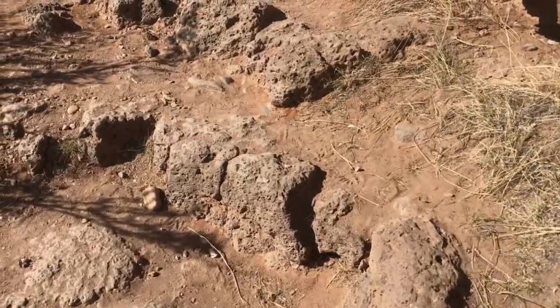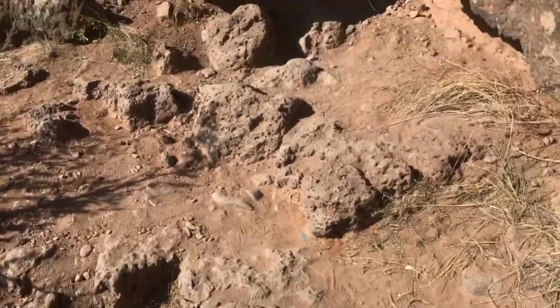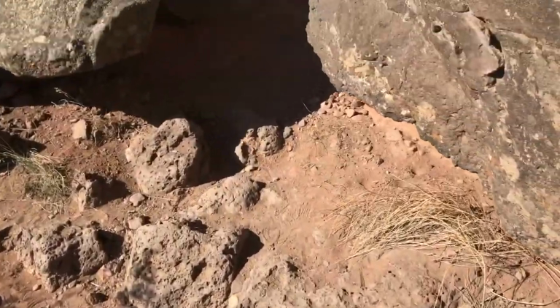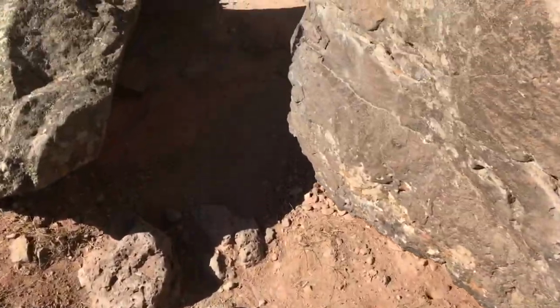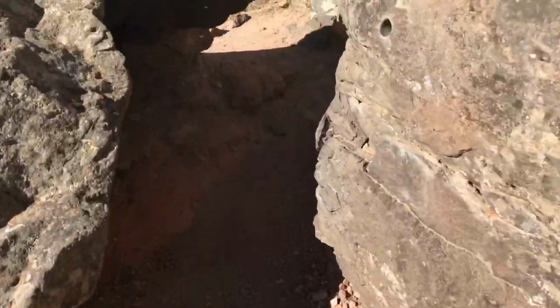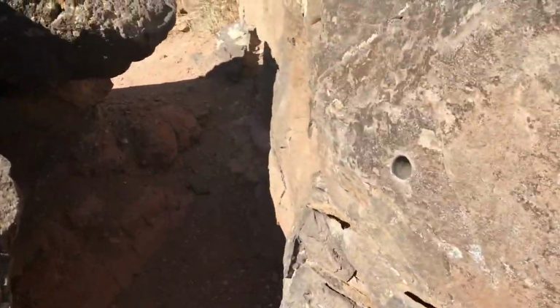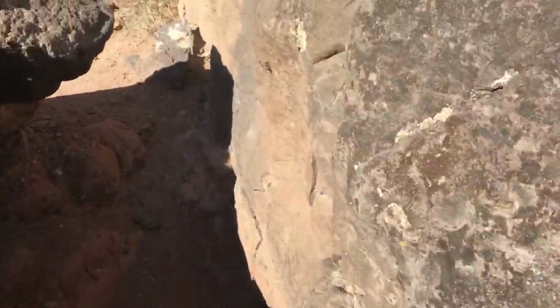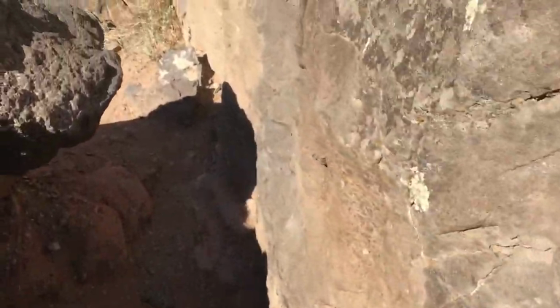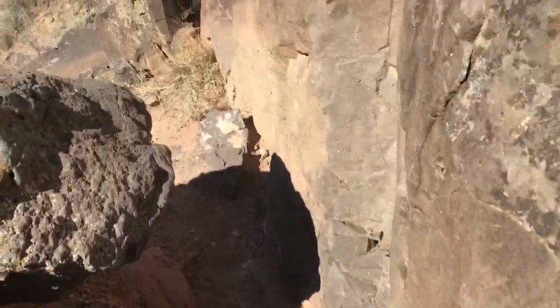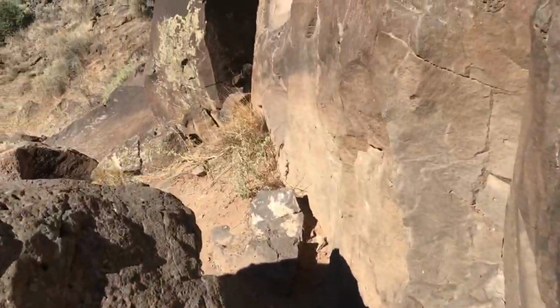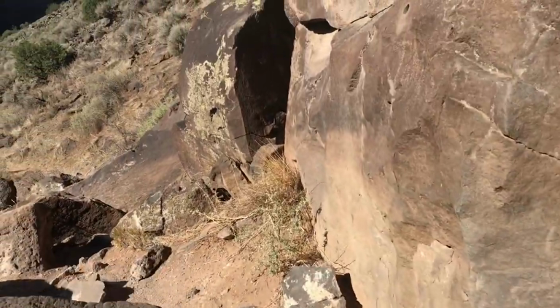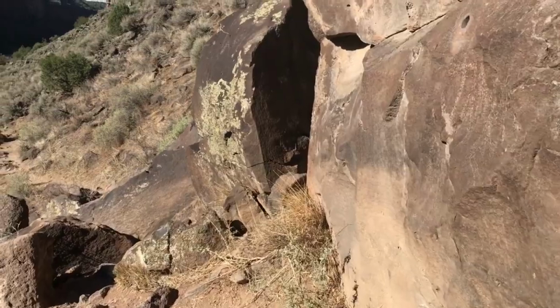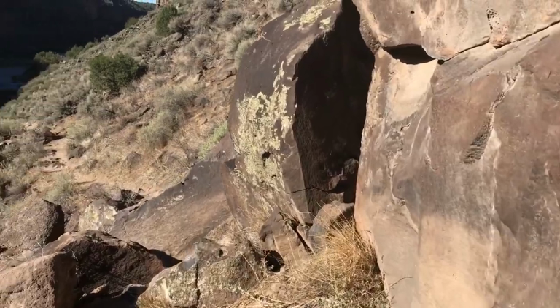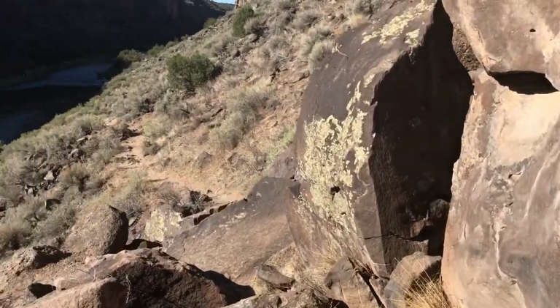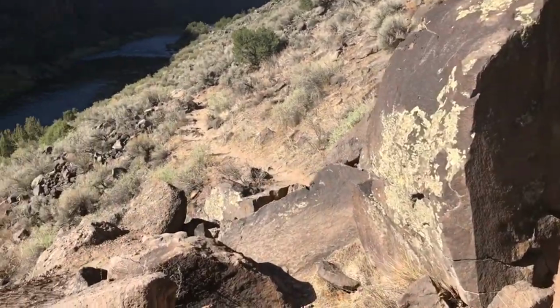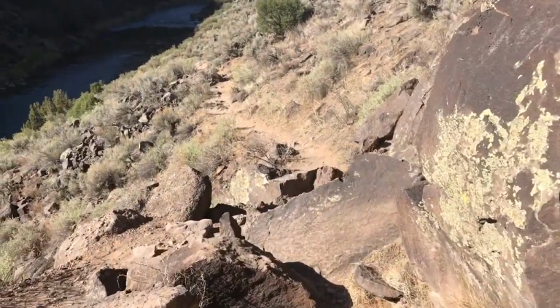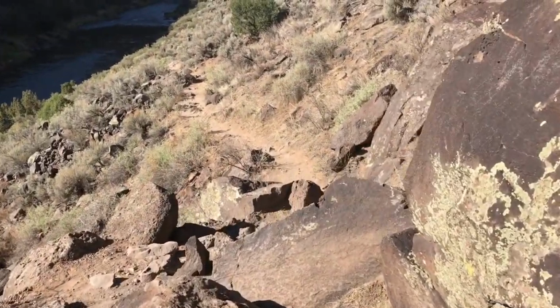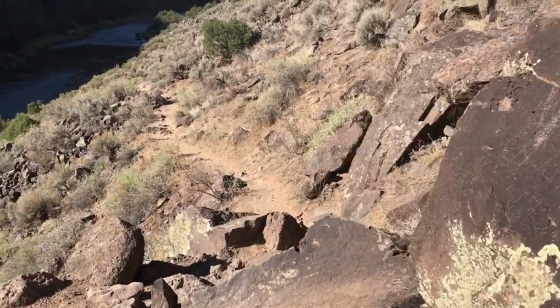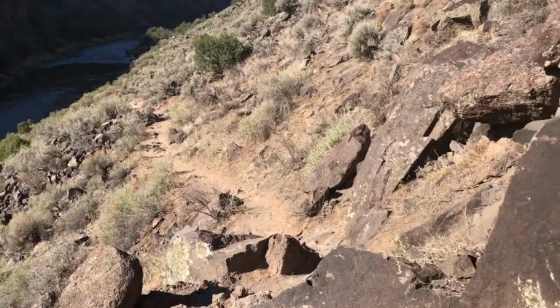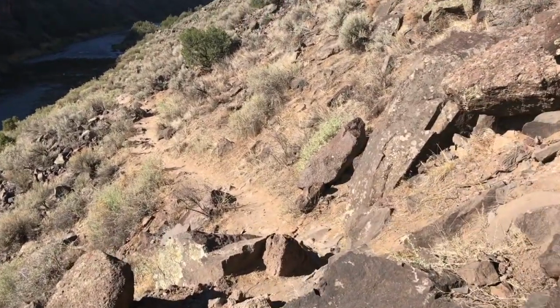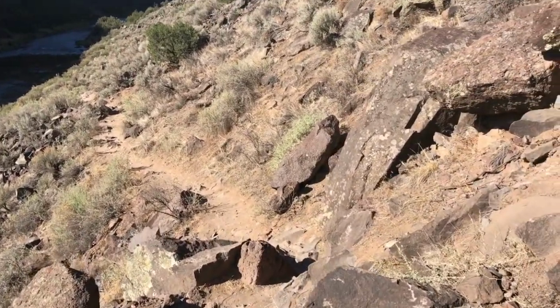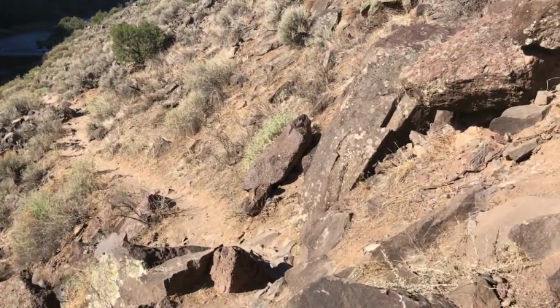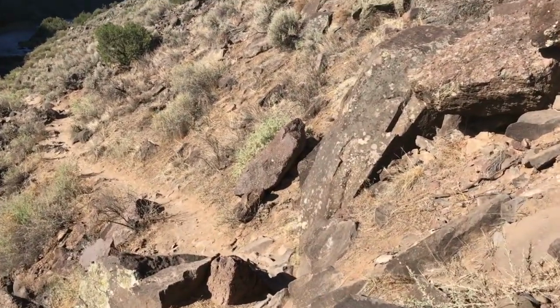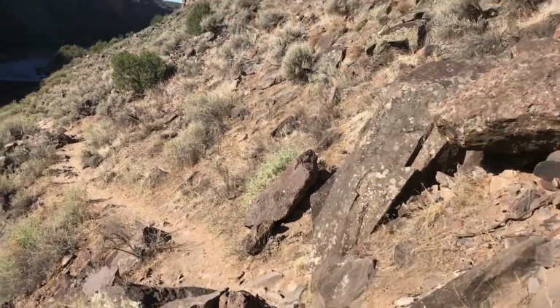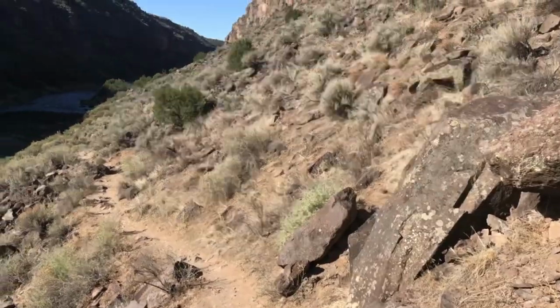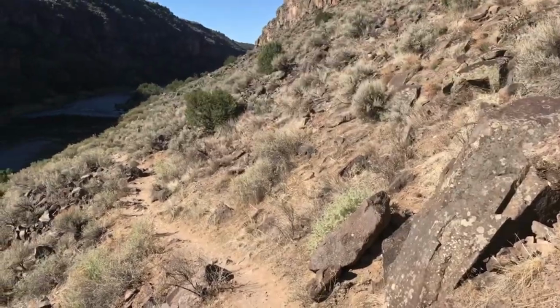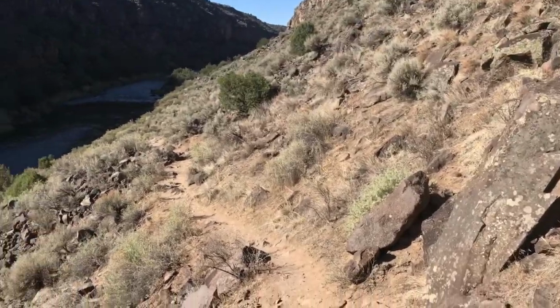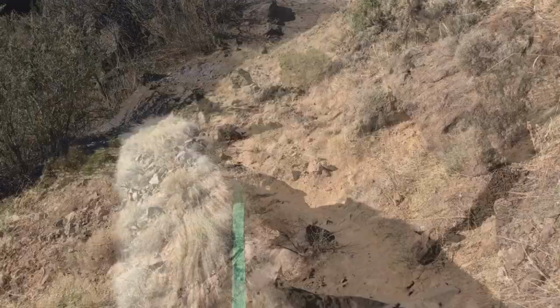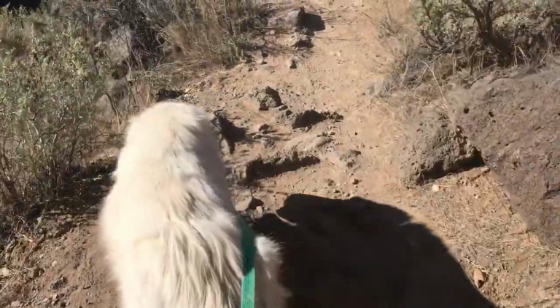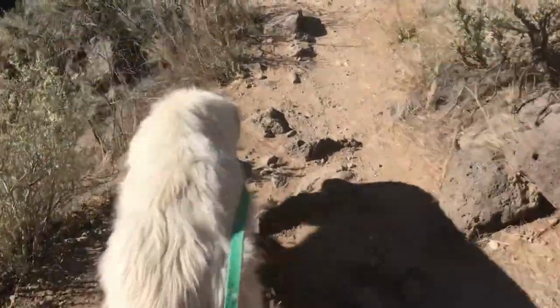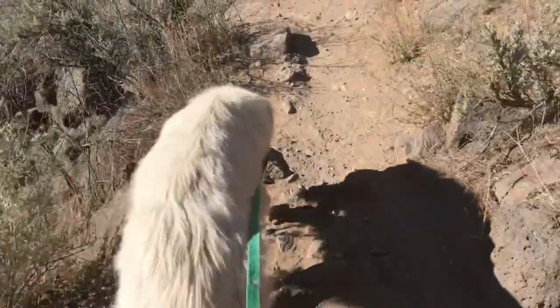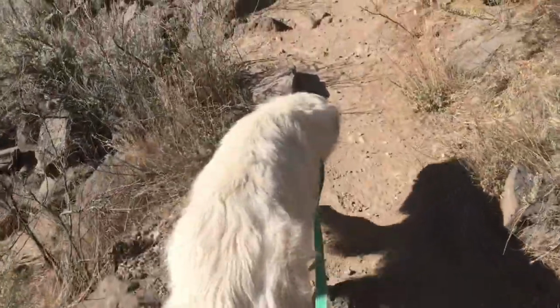This is the half mile trail off of the road and we're almost all the way down to the river level now. We're also just south of that famous John Dunn Bridge that I showed earlier.